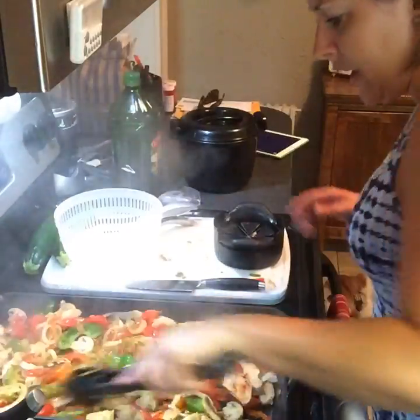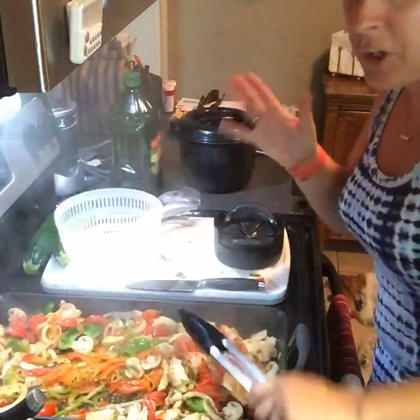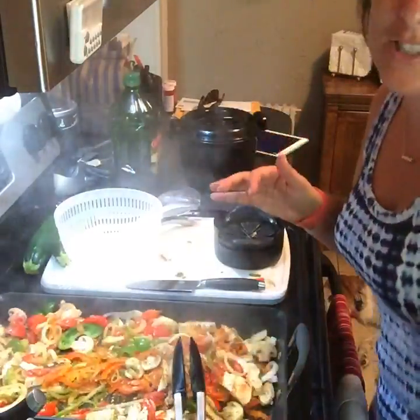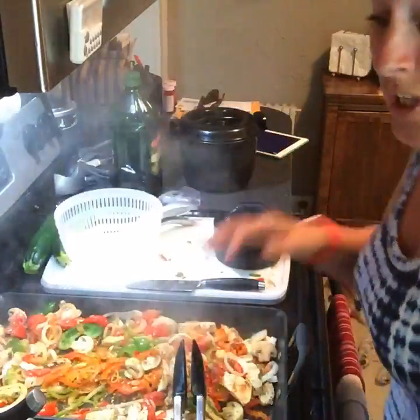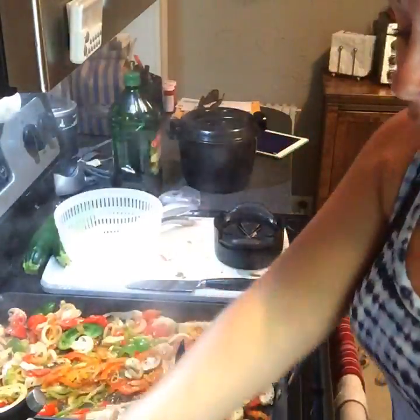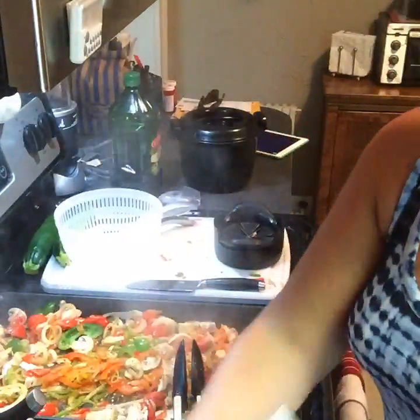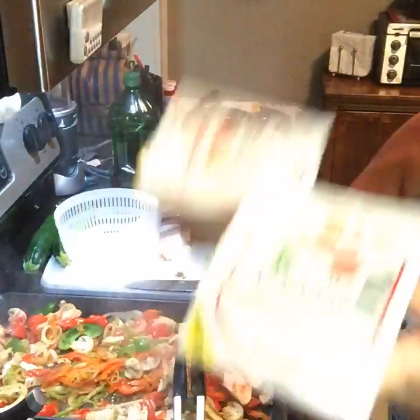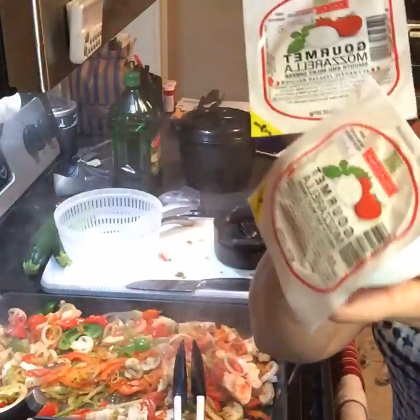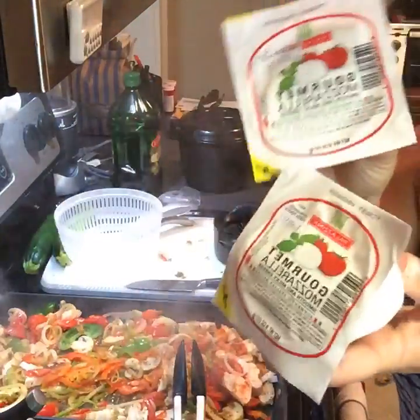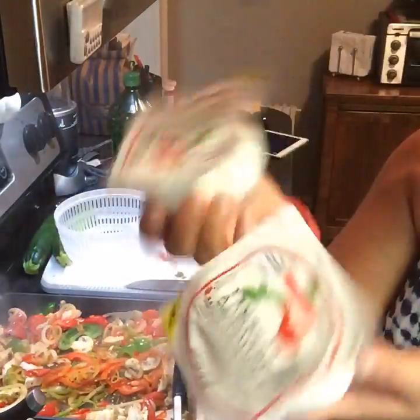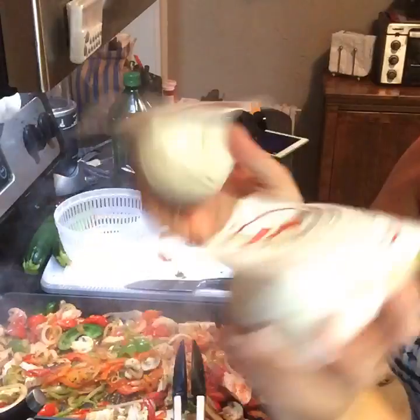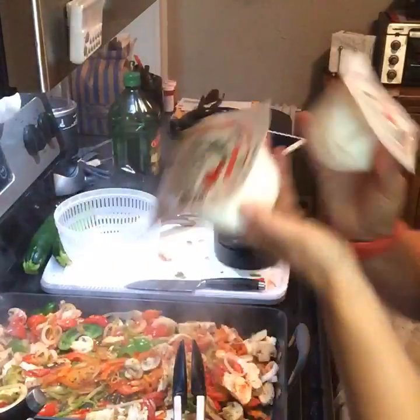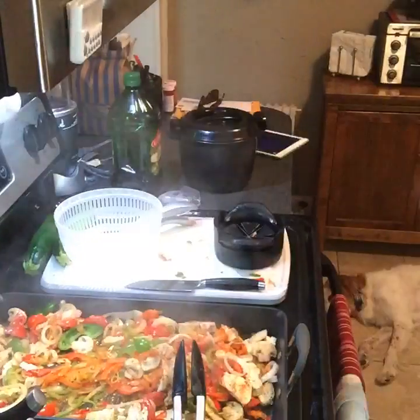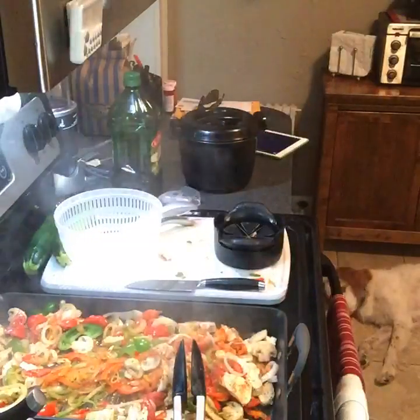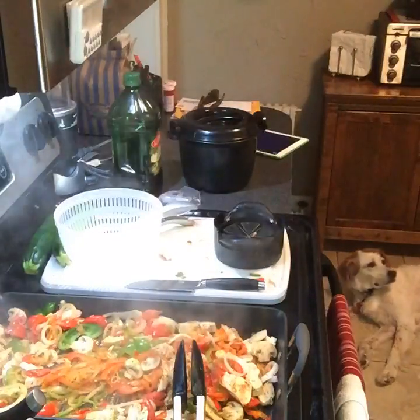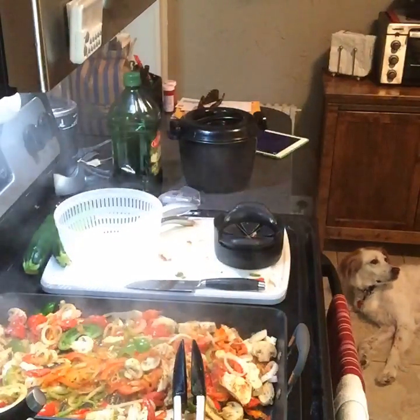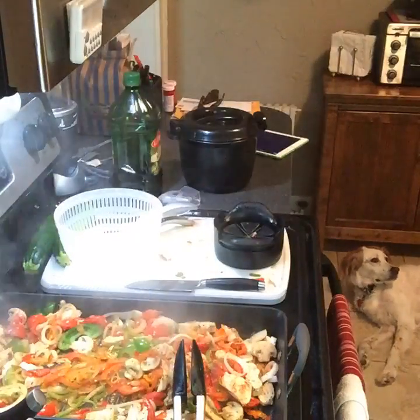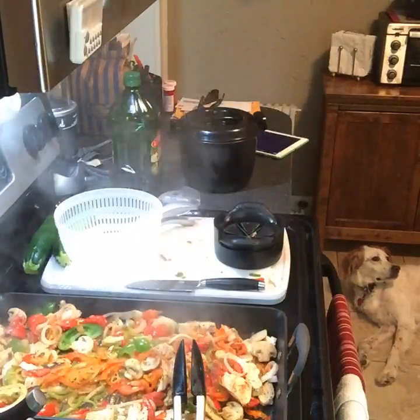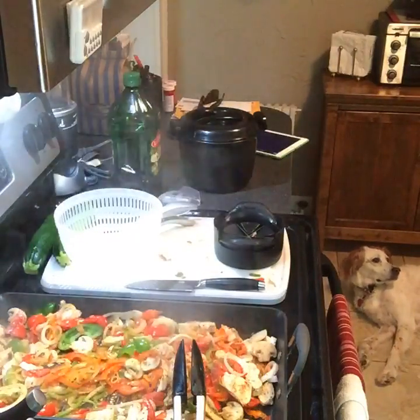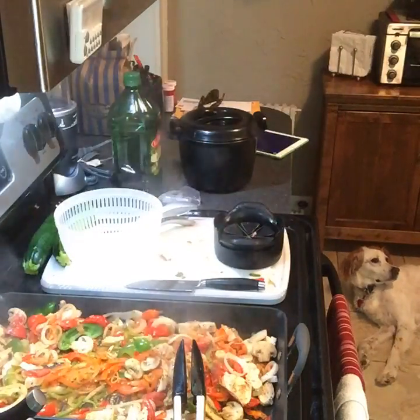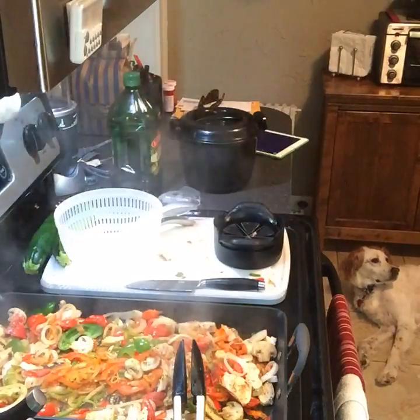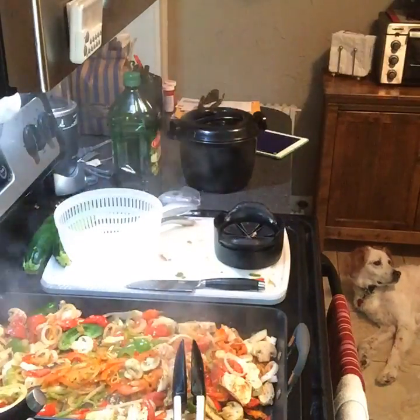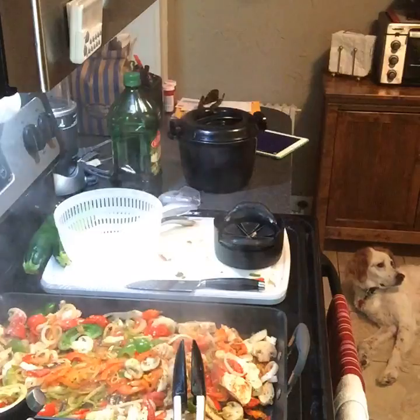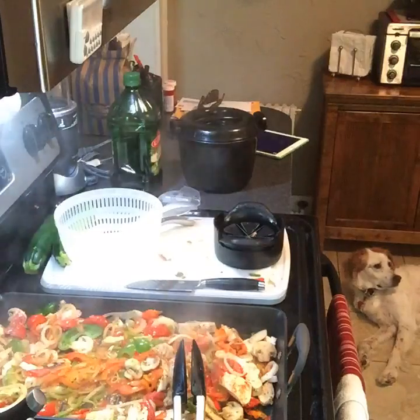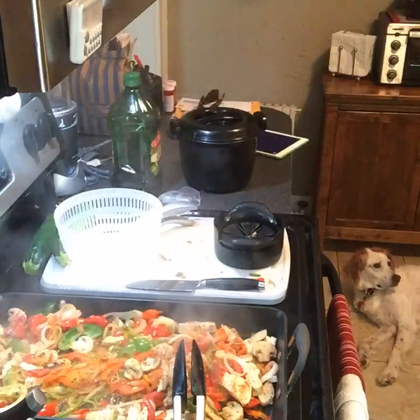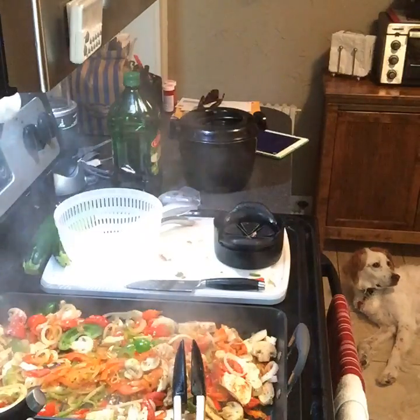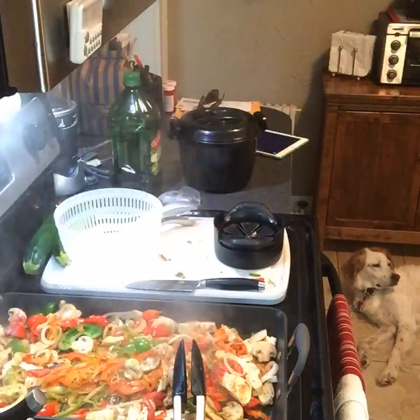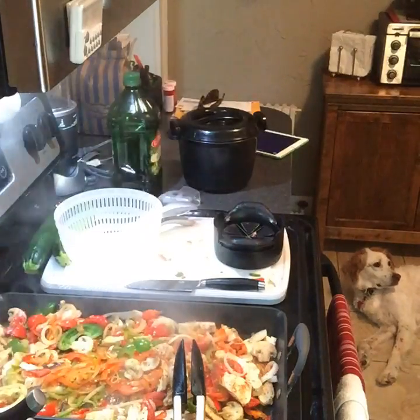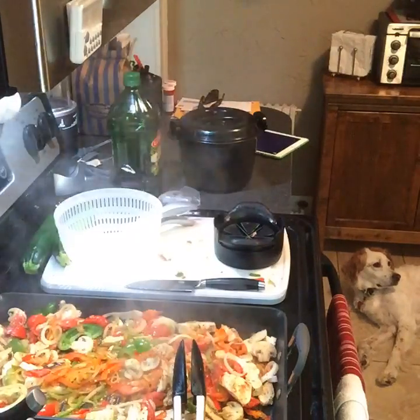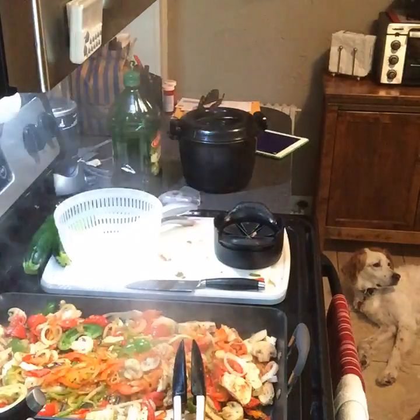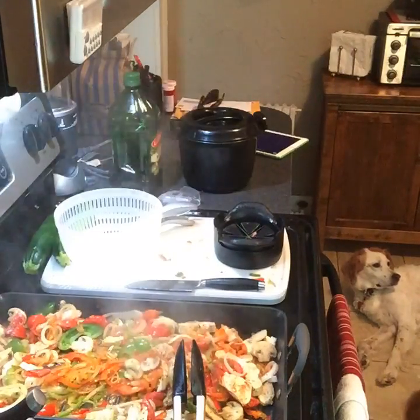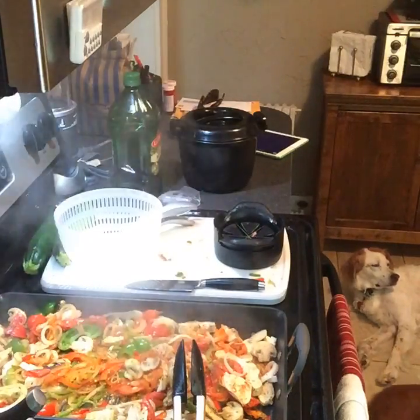And then we're going to shred some cheese. I got these two today — they're buy one, get one. I was going to make some chicken parmesan but I opted out.